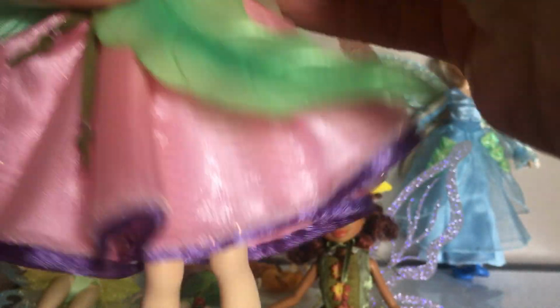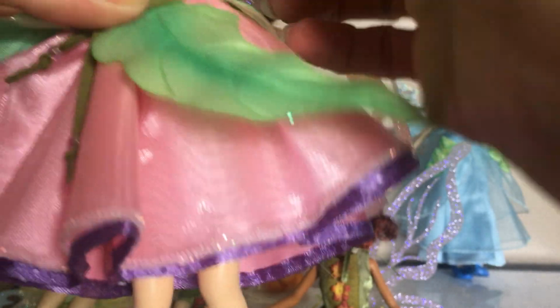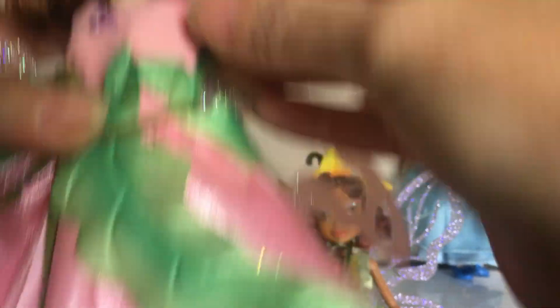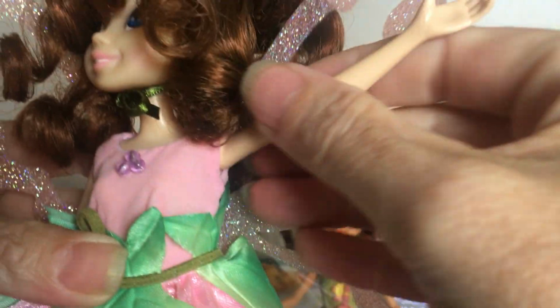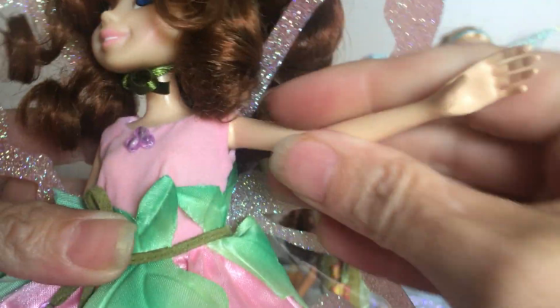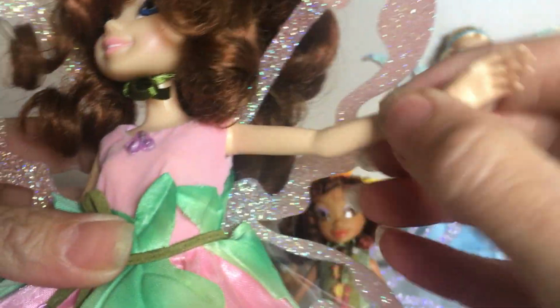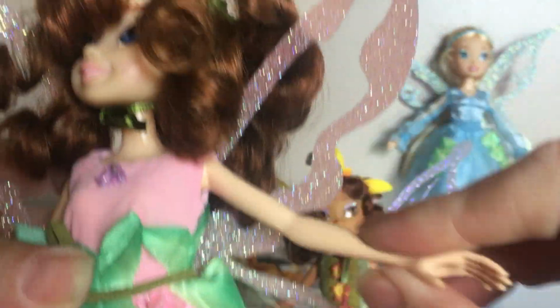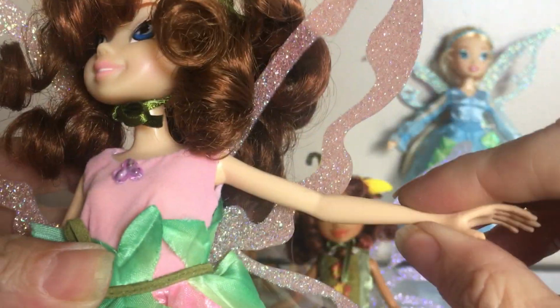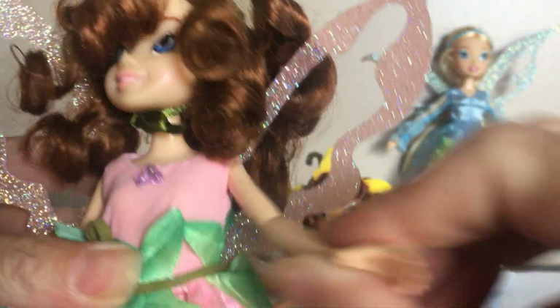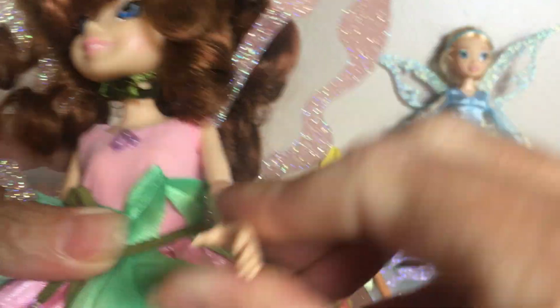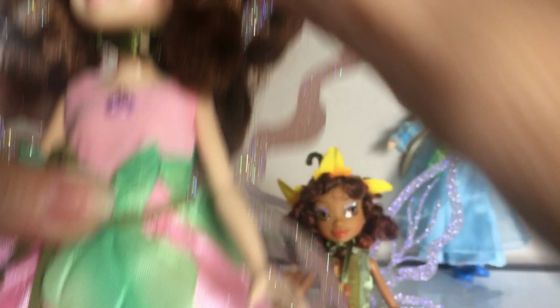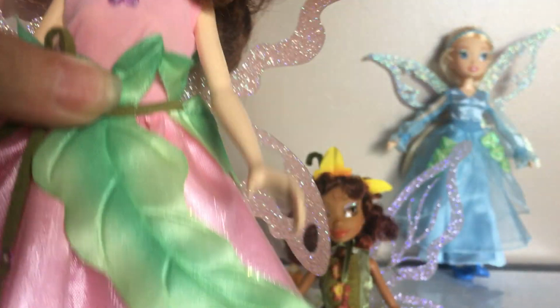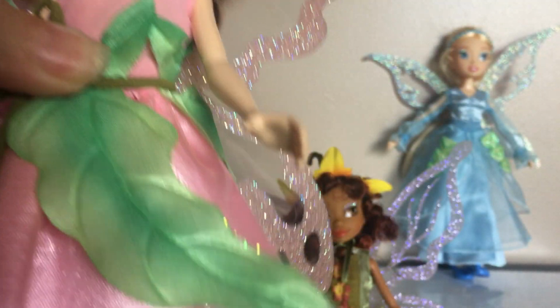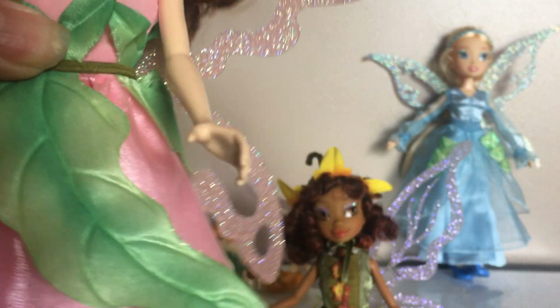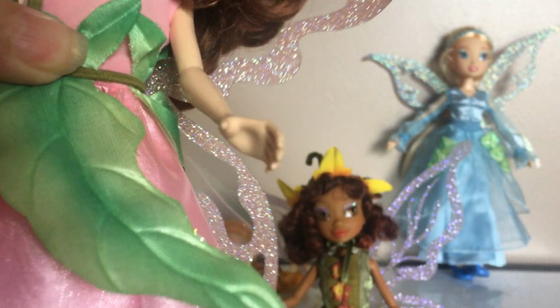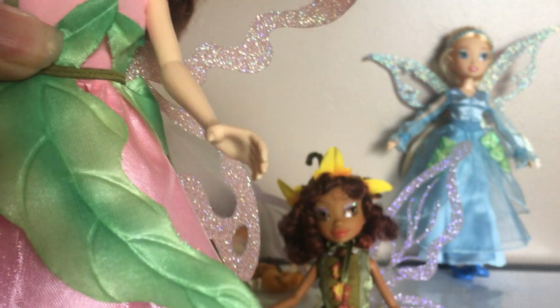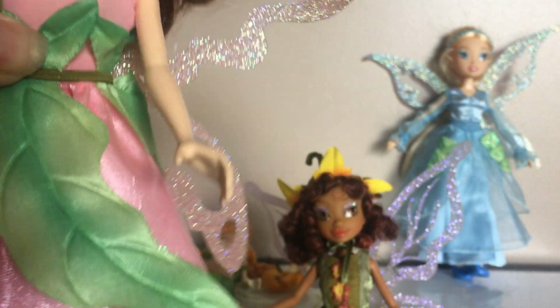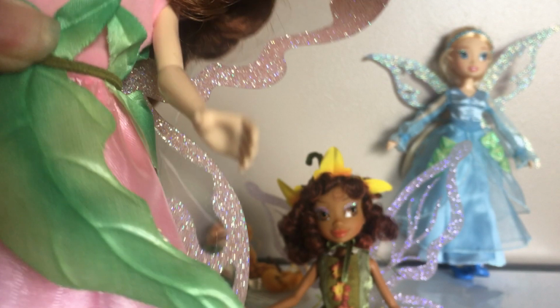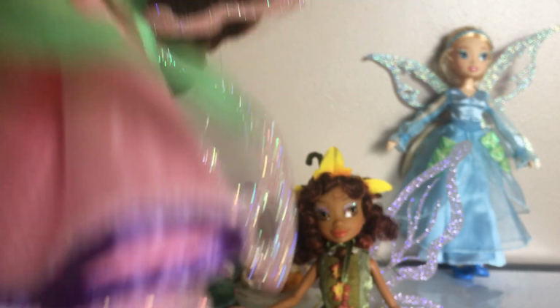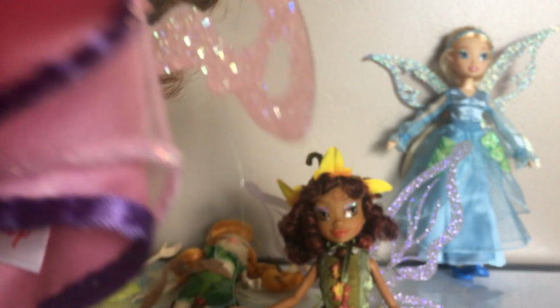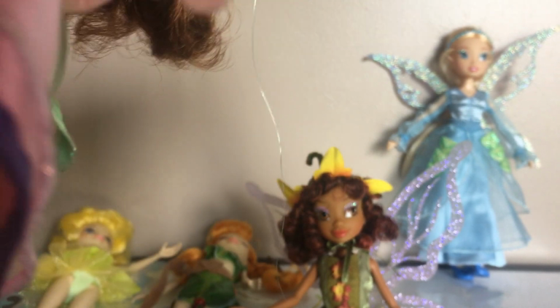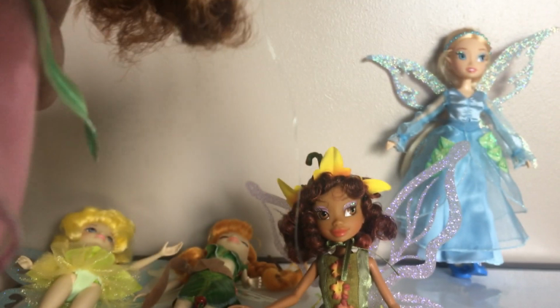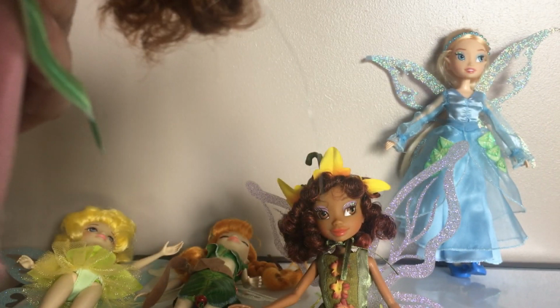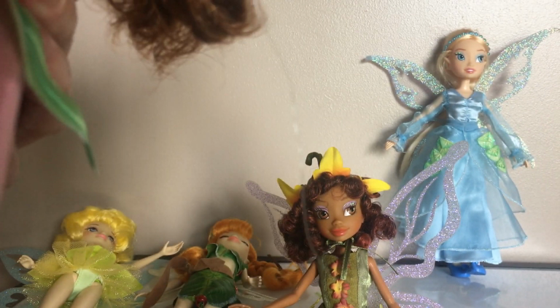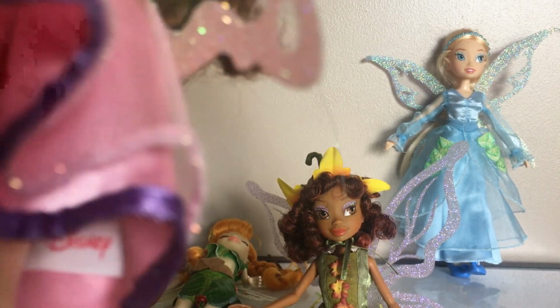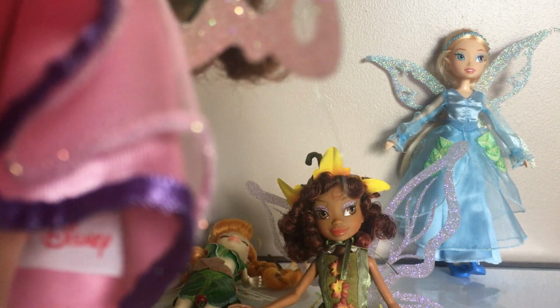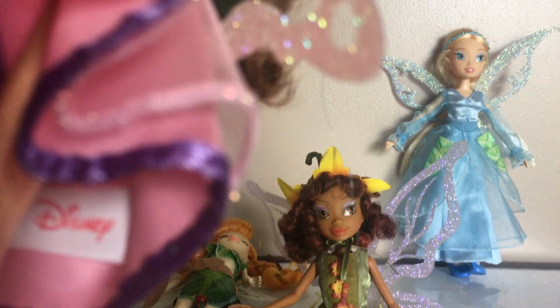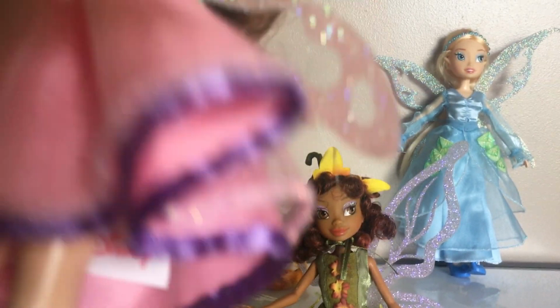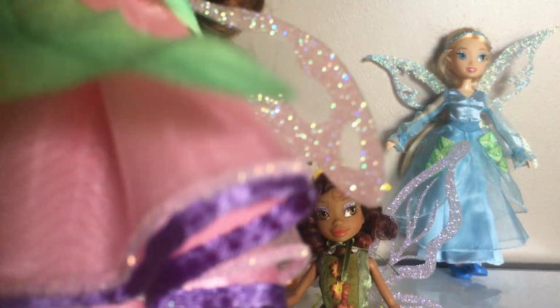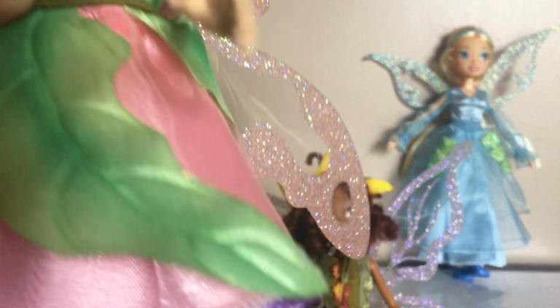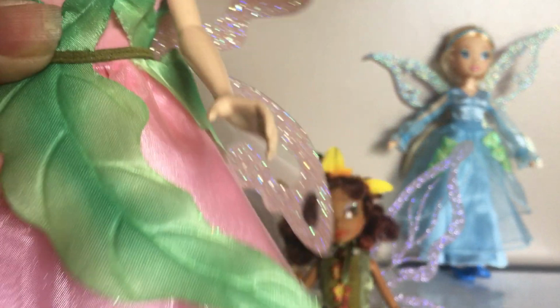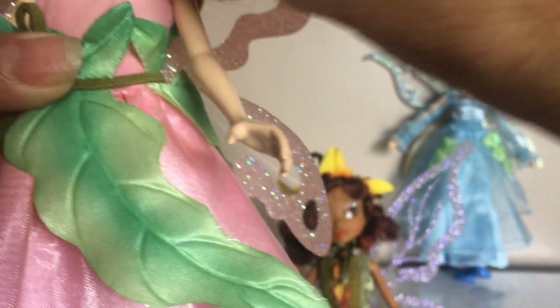Their arms are ball jointed. I thought that their heads were ball jointed, but they're not.